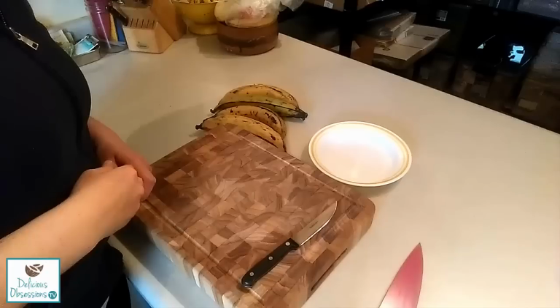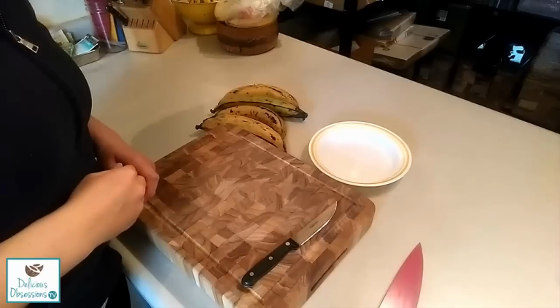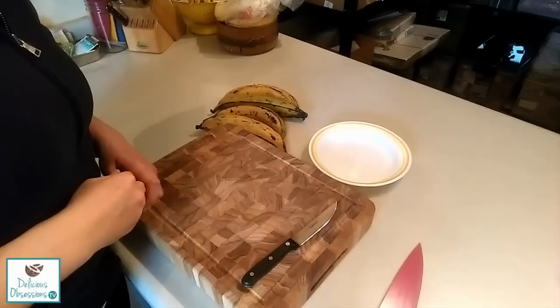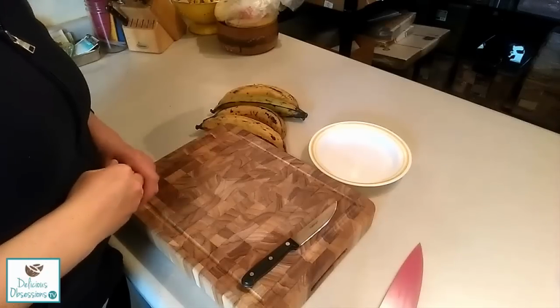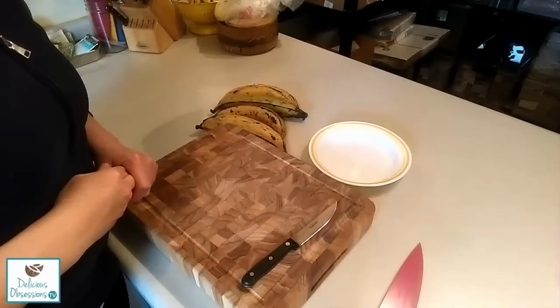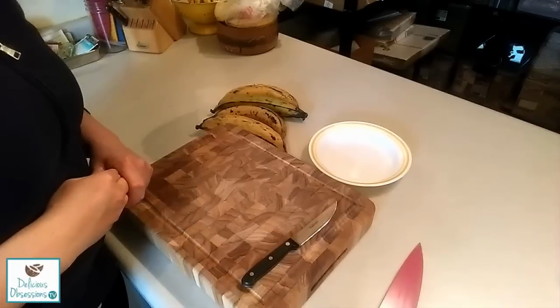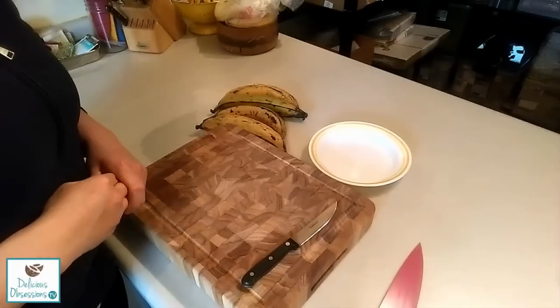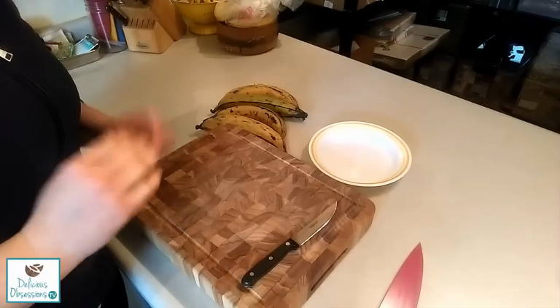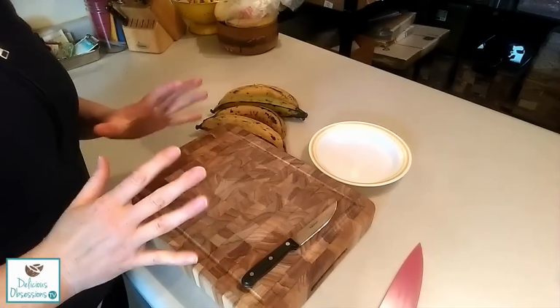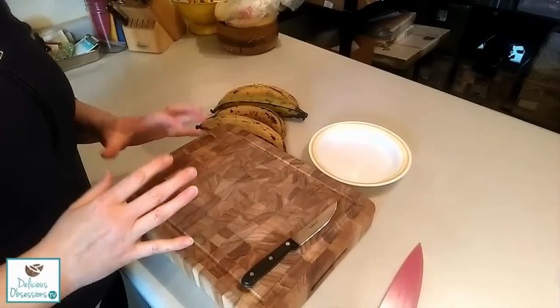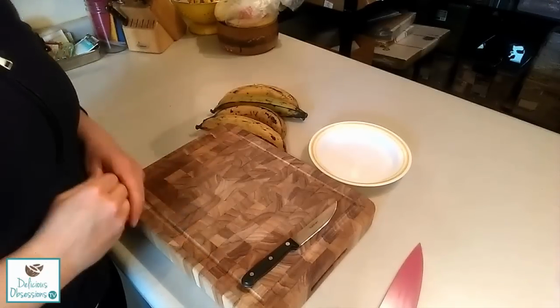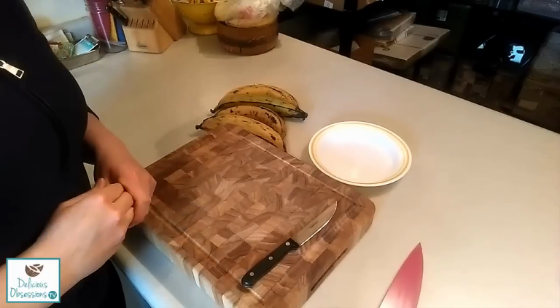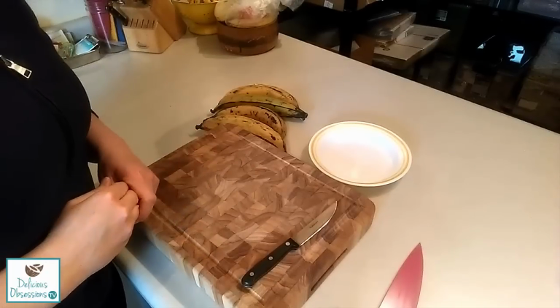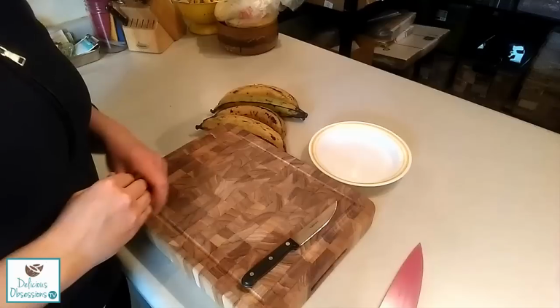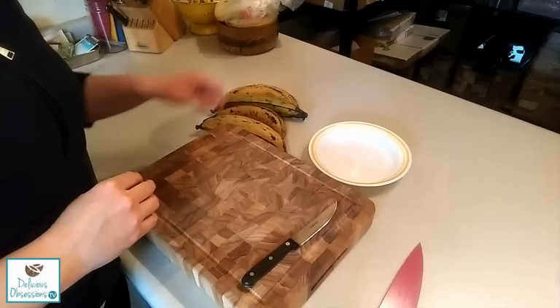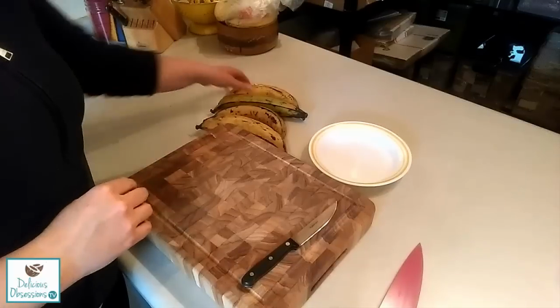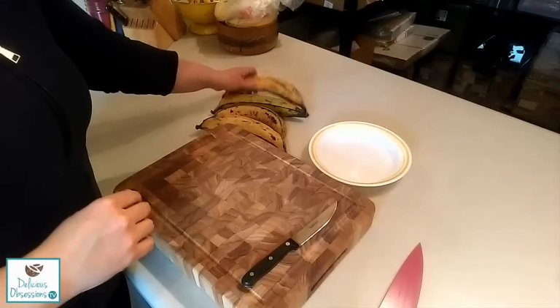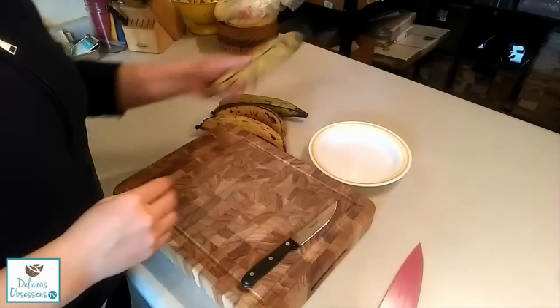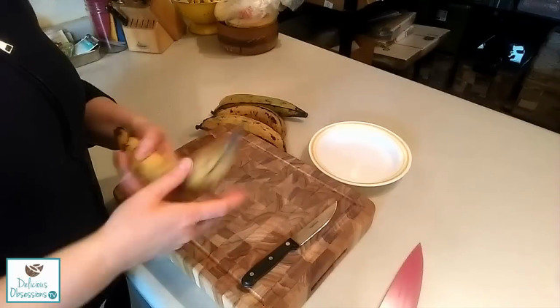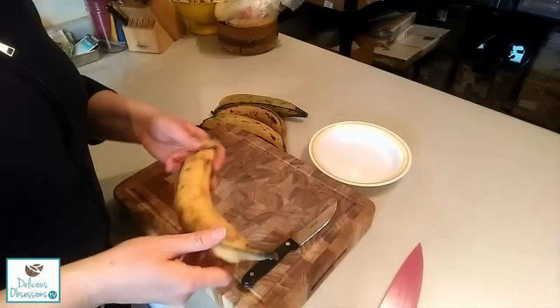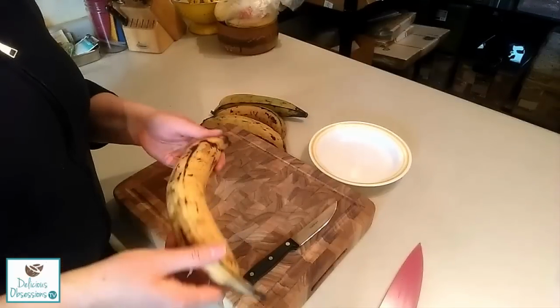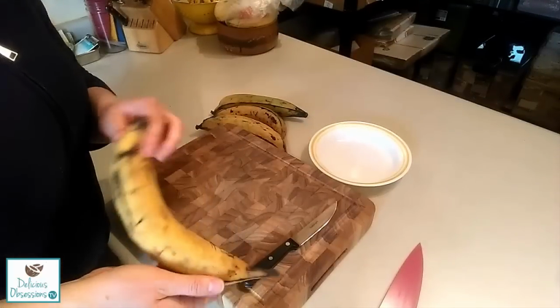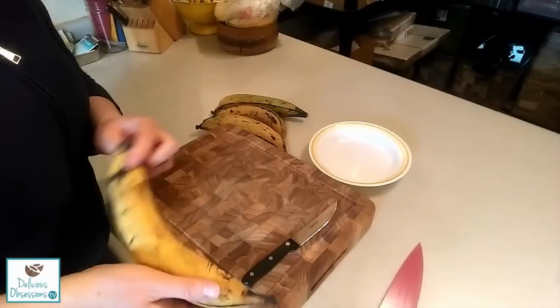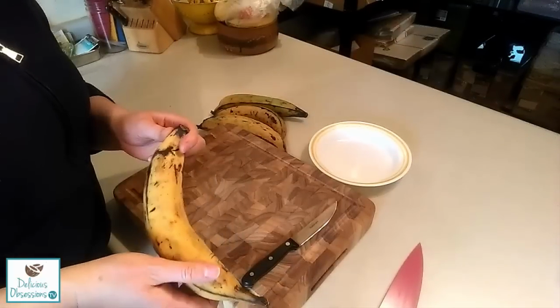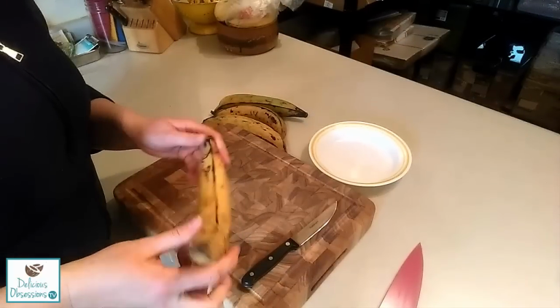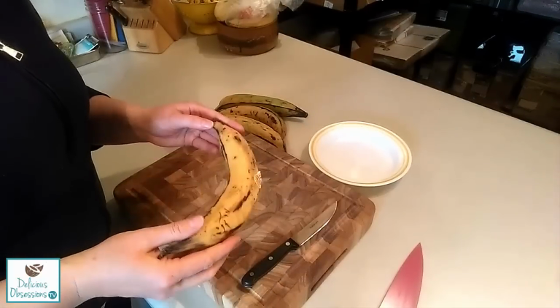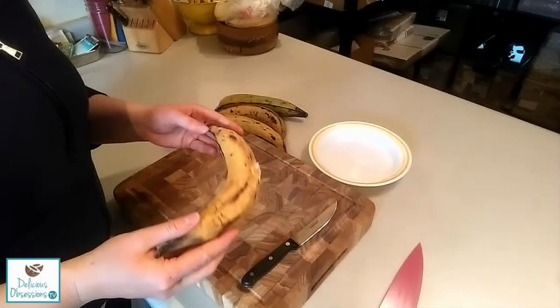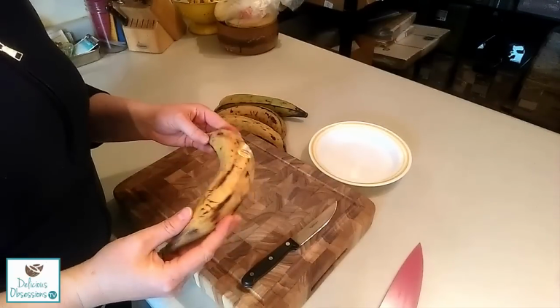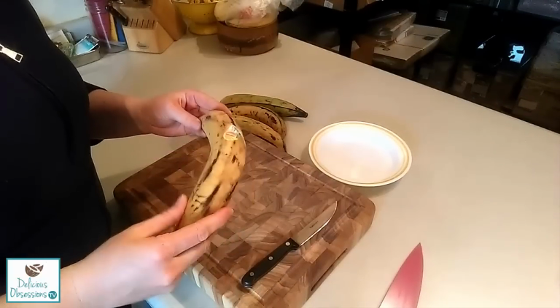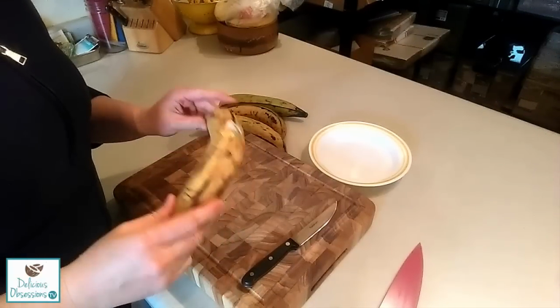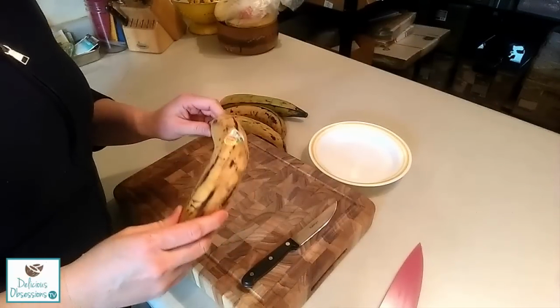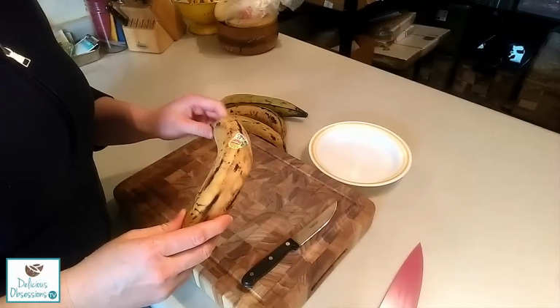Hi guys, it's Jessica from deliciousobsessions.com and today I'm going to show you how to make tostones. Tostones are actually just fried plantain slices. They're super easy to make and really, really delicious.